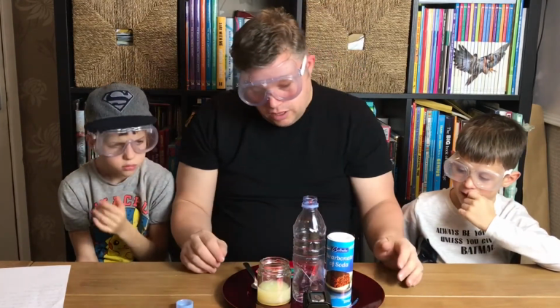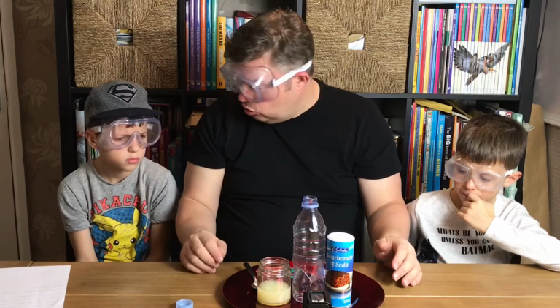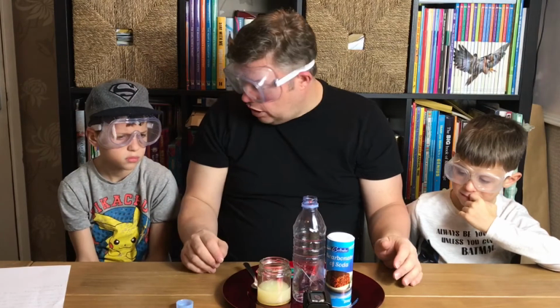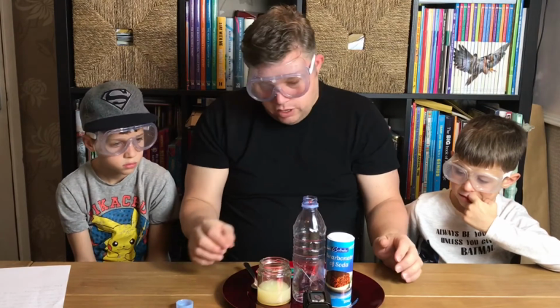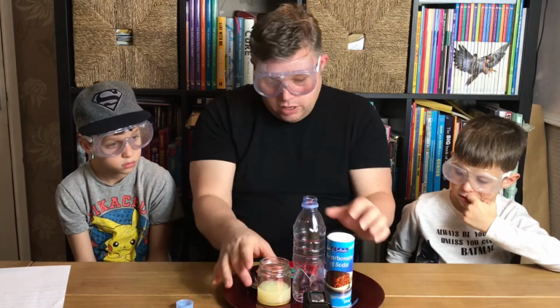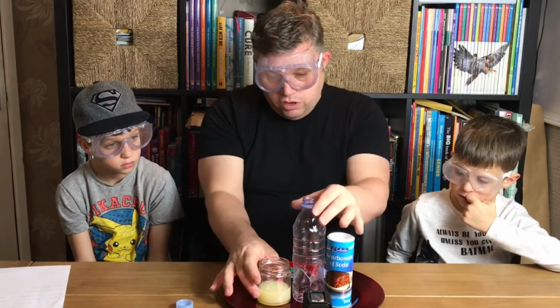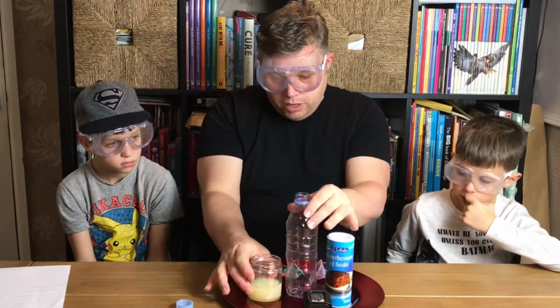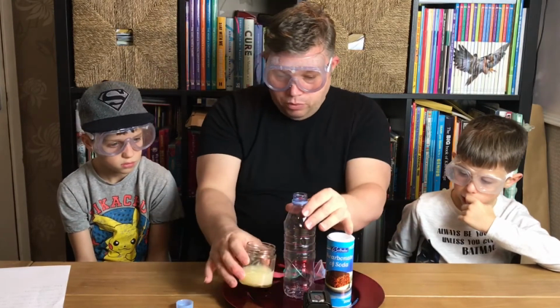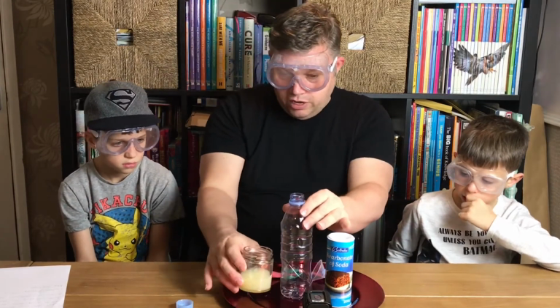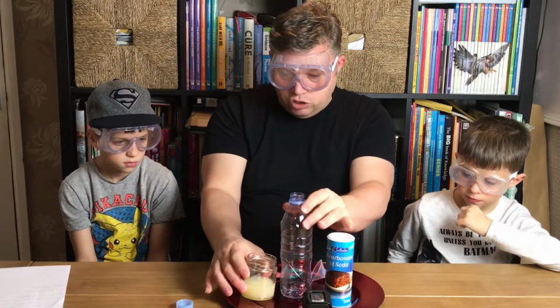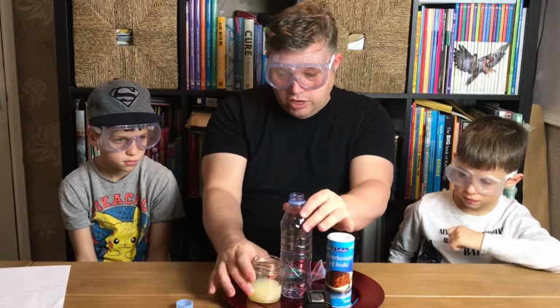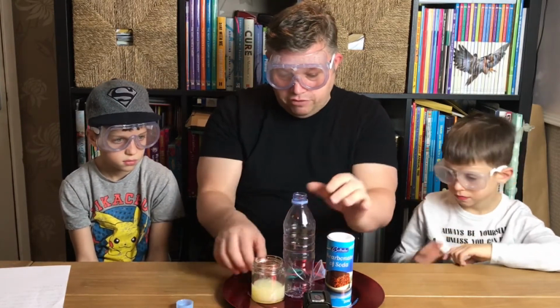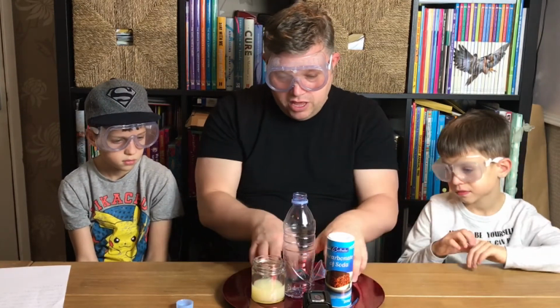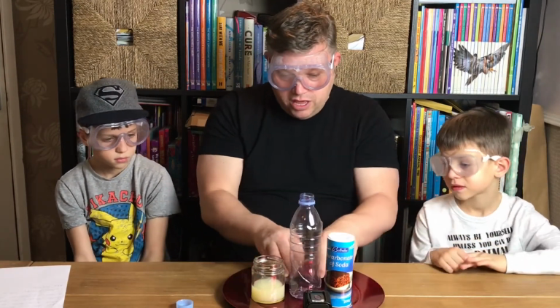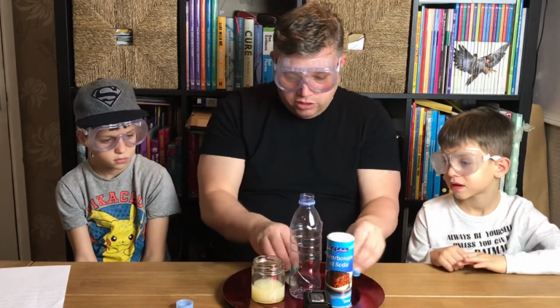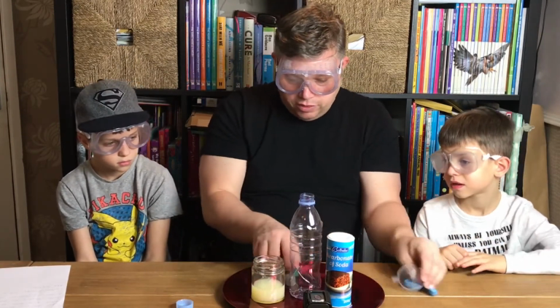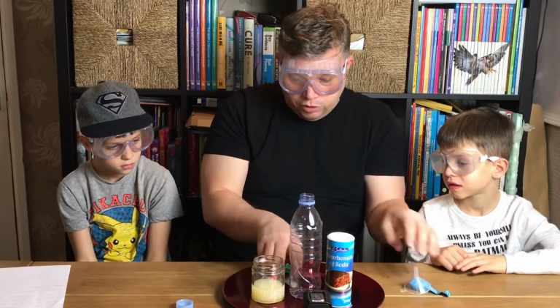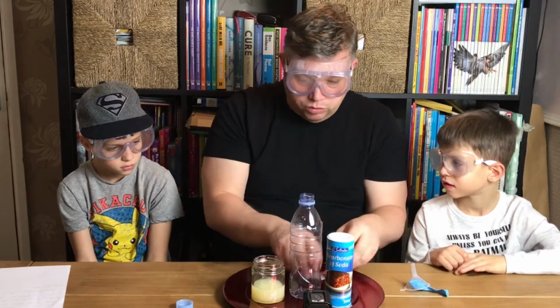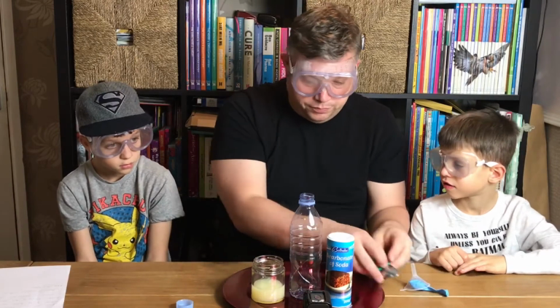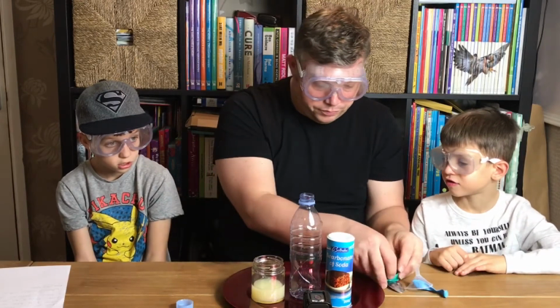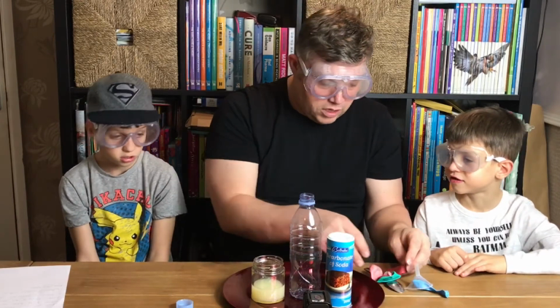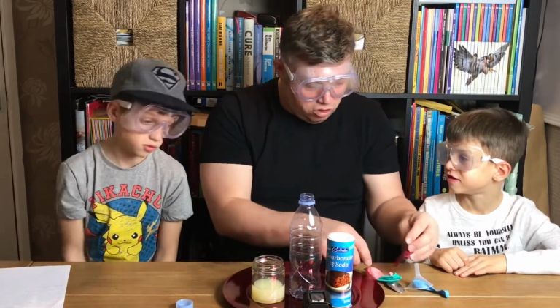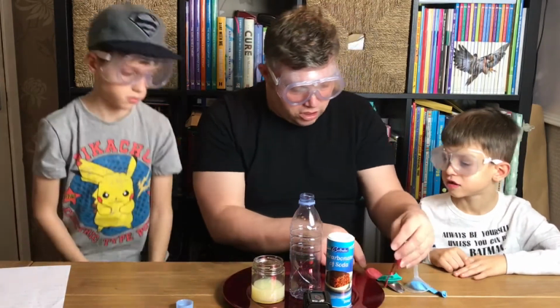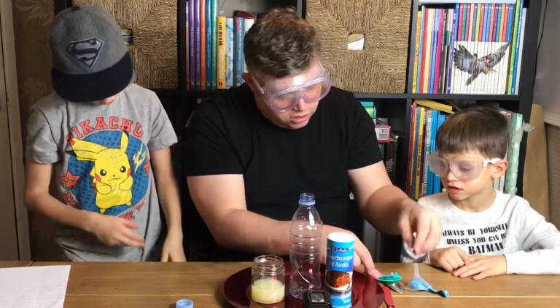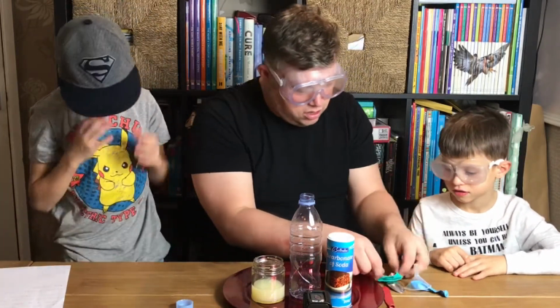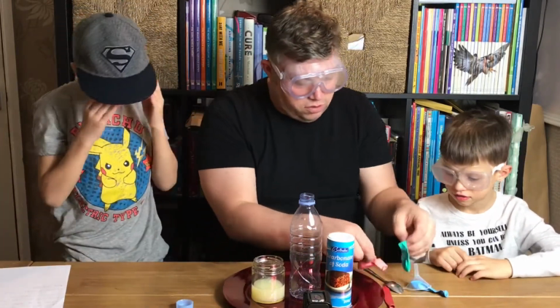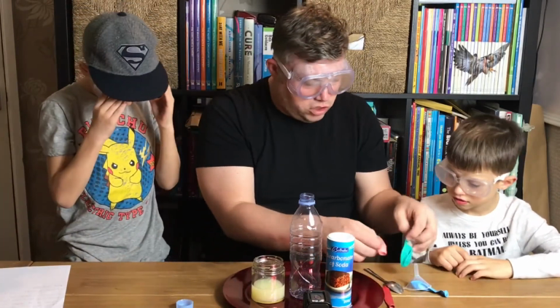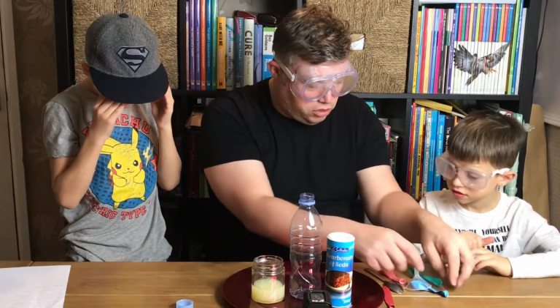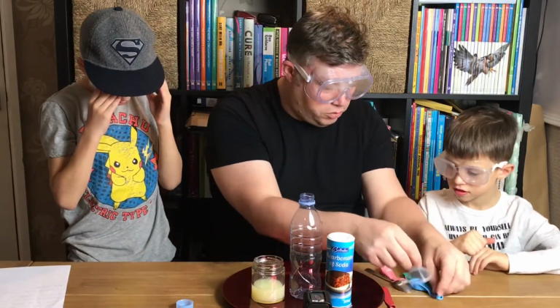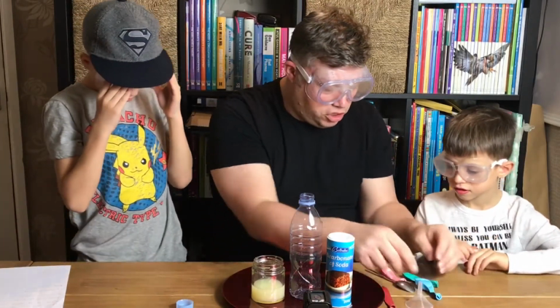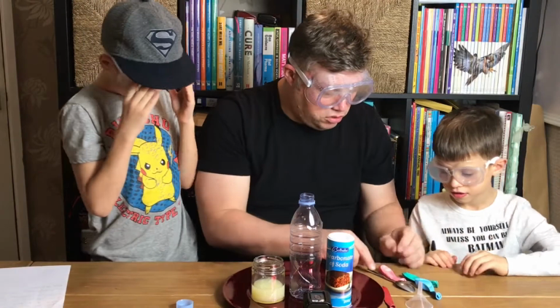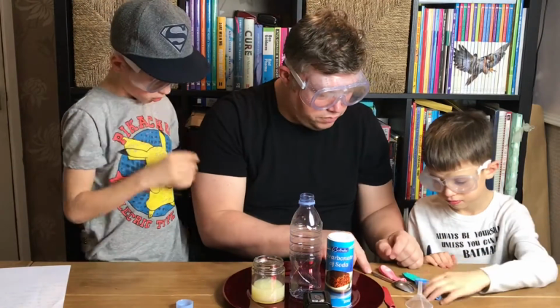Okay, George, so if you can help me by pouring the lemon juice really carefully into the bottle. Oscar, which colour balloon do you think I should use? Green.